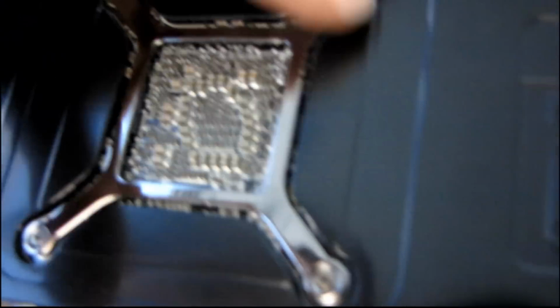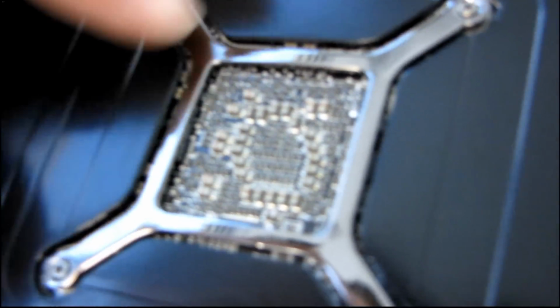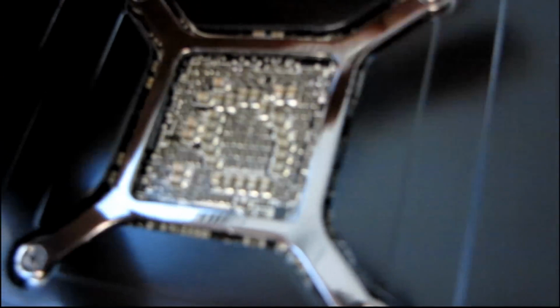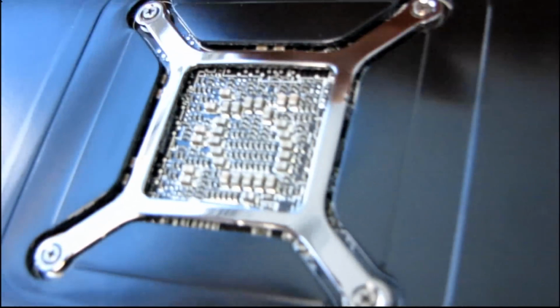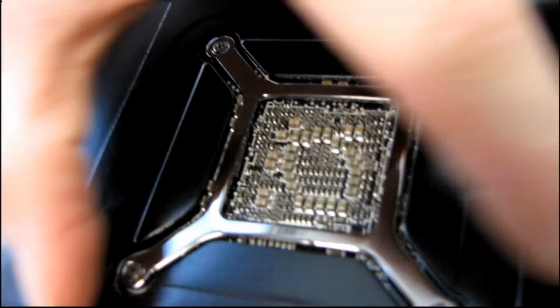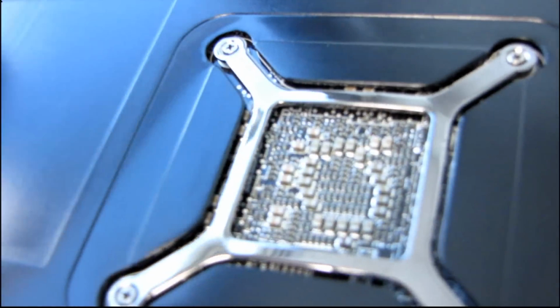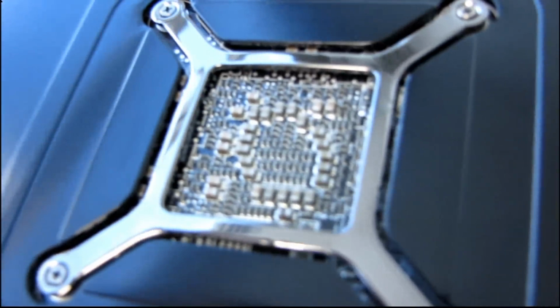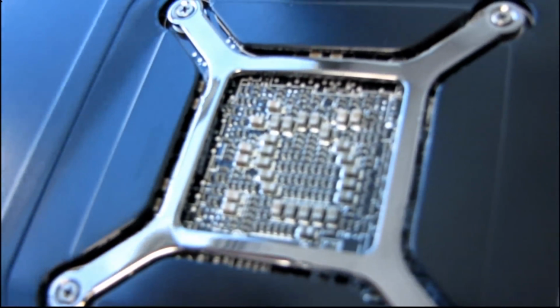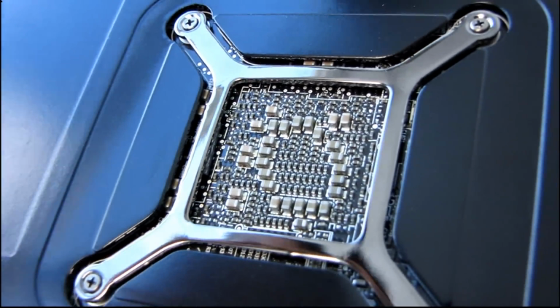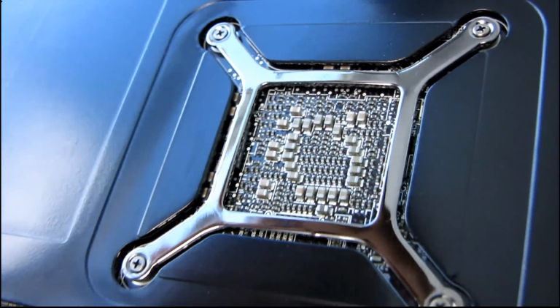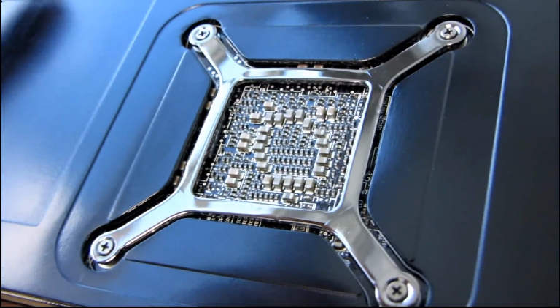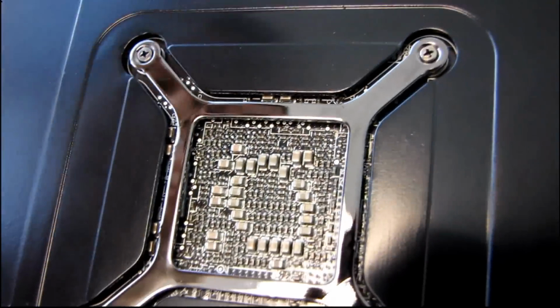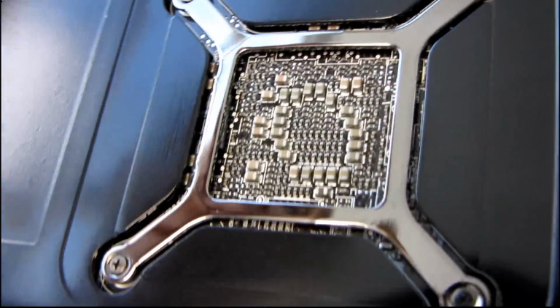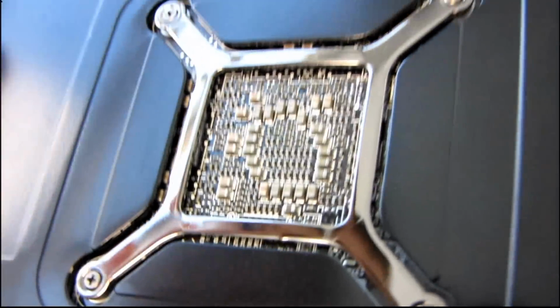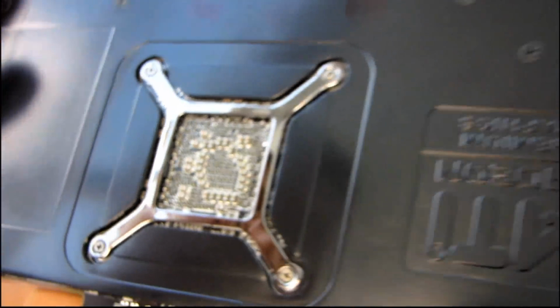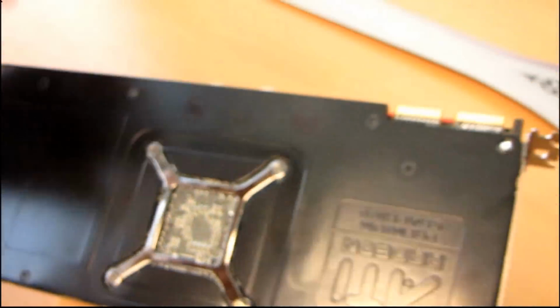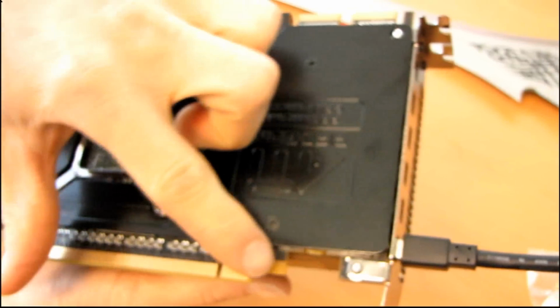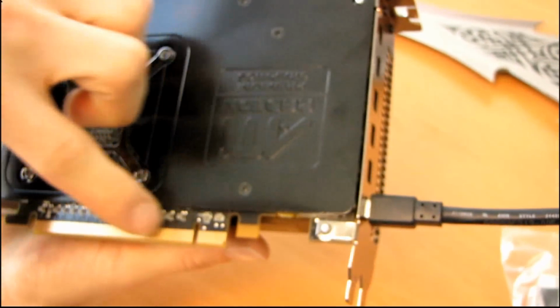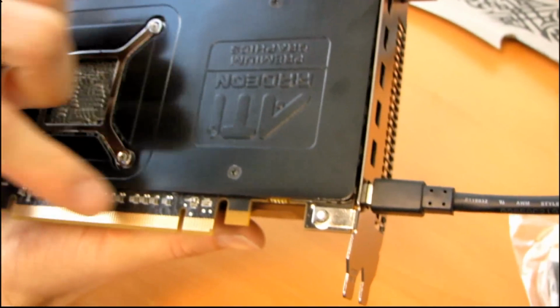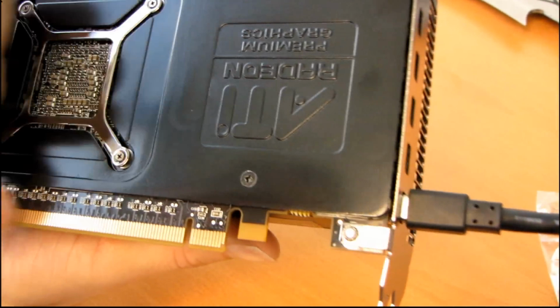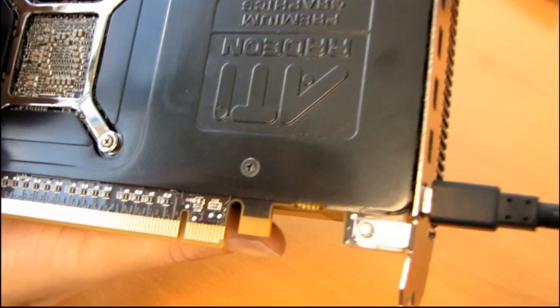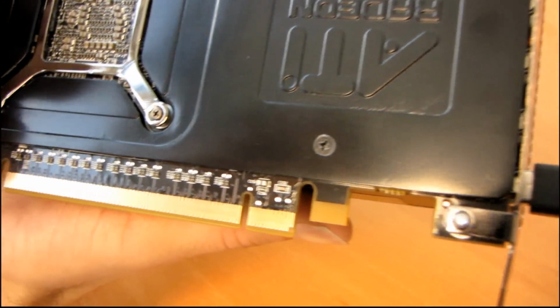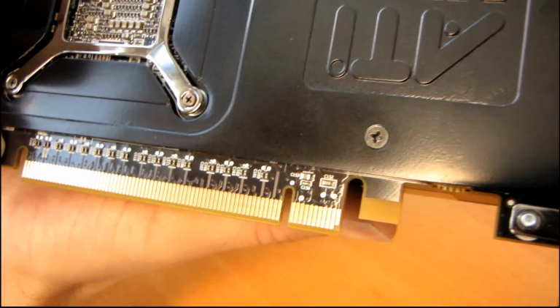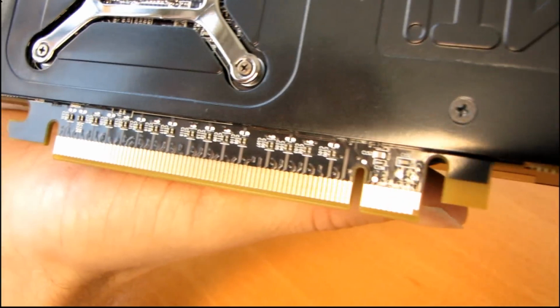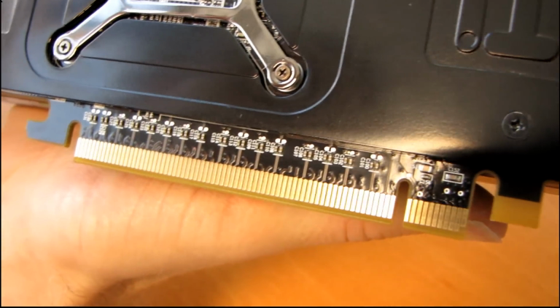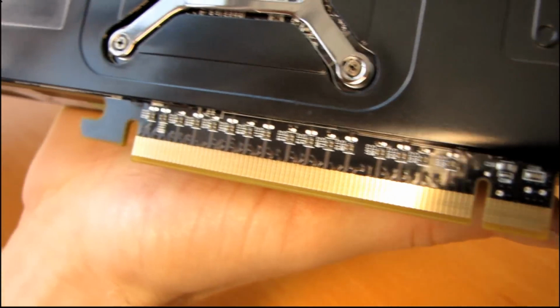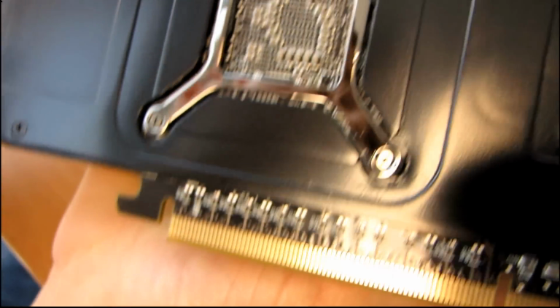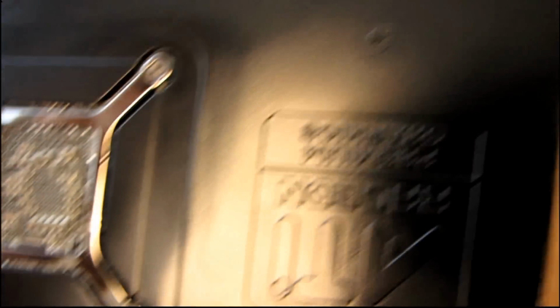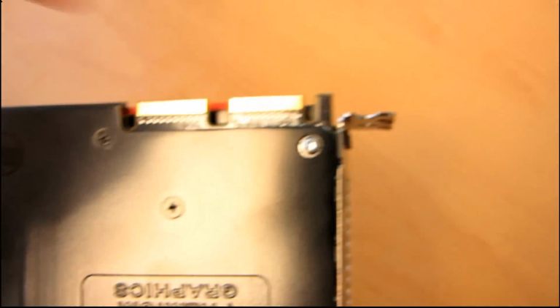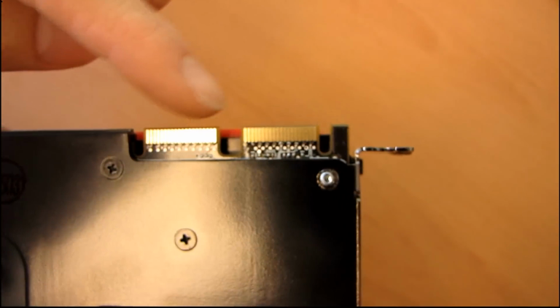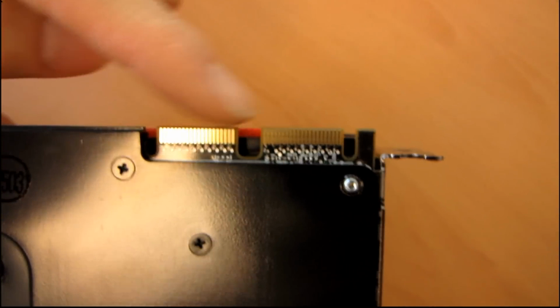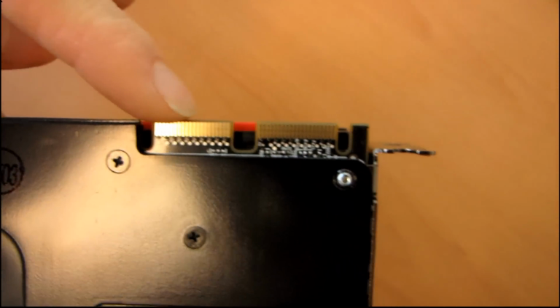So you can see we've got our backplate here, and we've got a full shroud on the back that's cooling the back of the video card. We've got a regular PCI Express 16x interface. Up at the top, we will find two Crossfire bridge fingers.